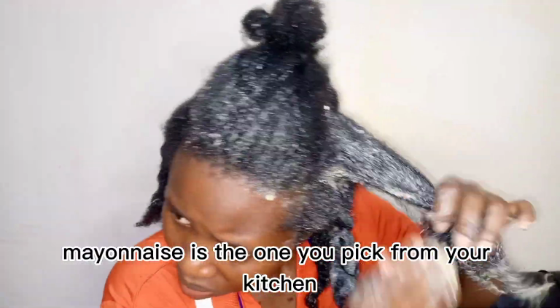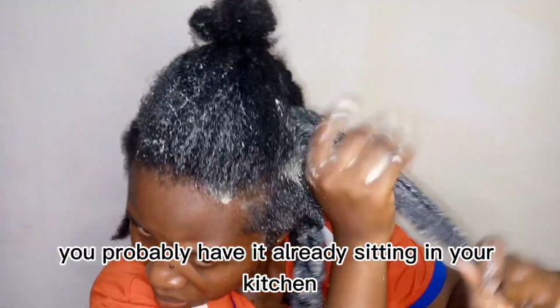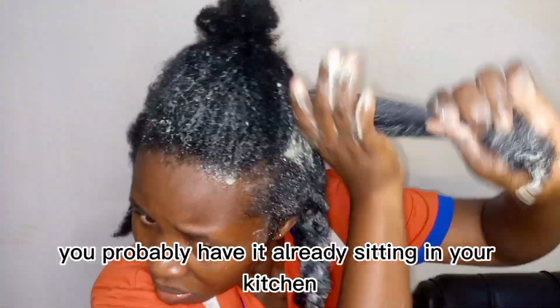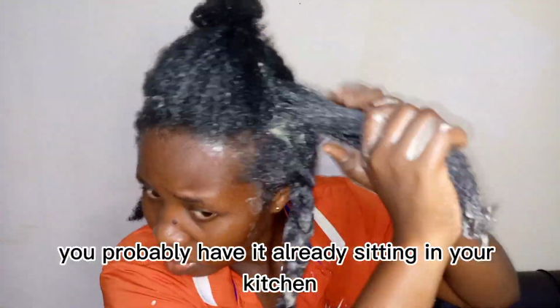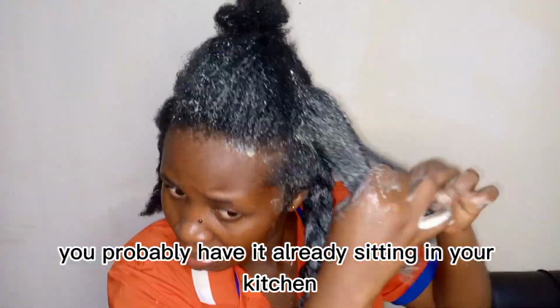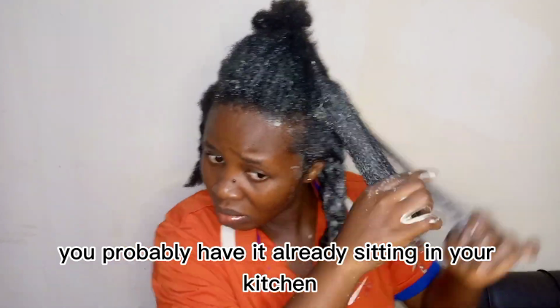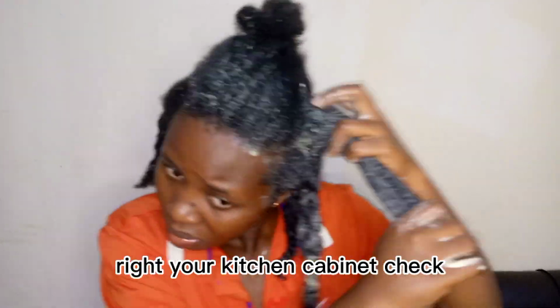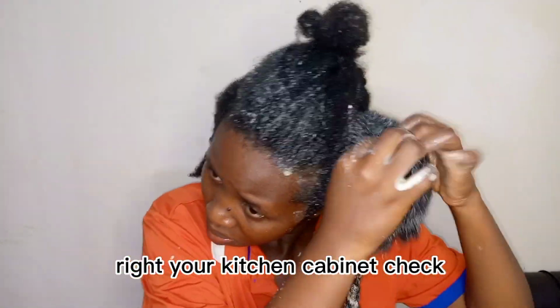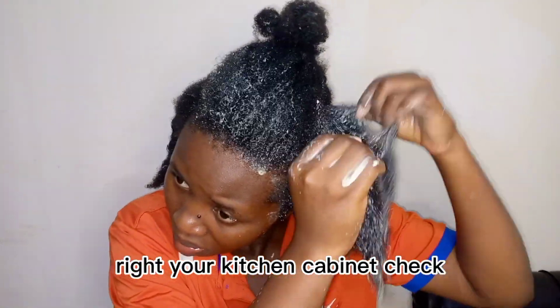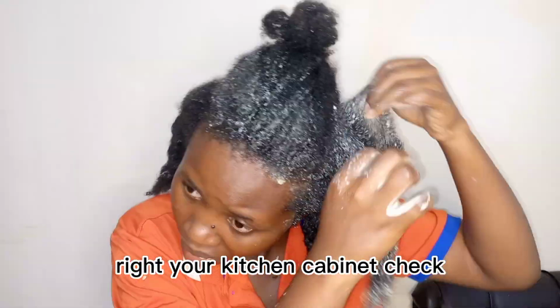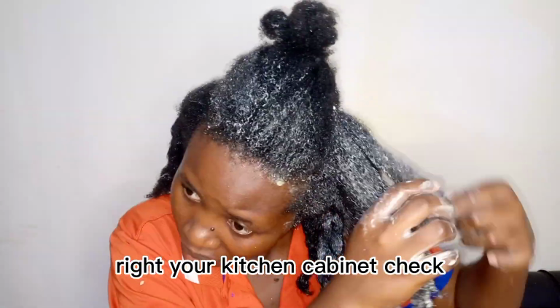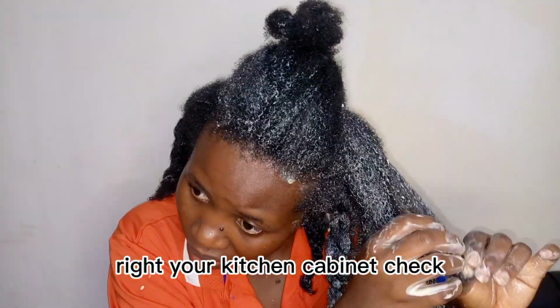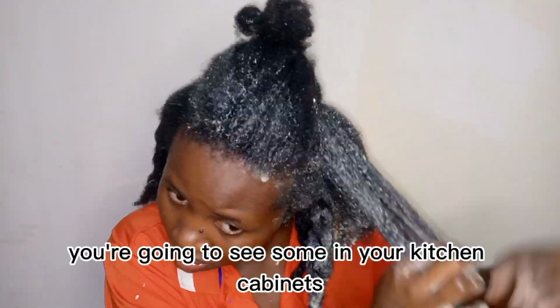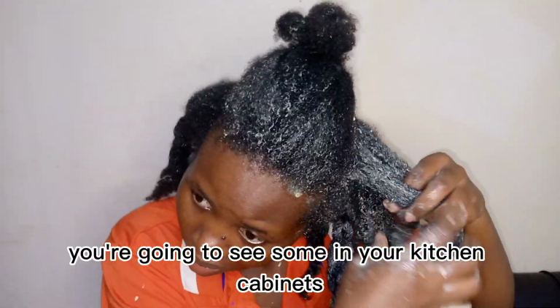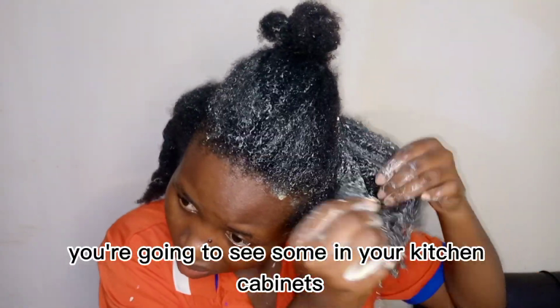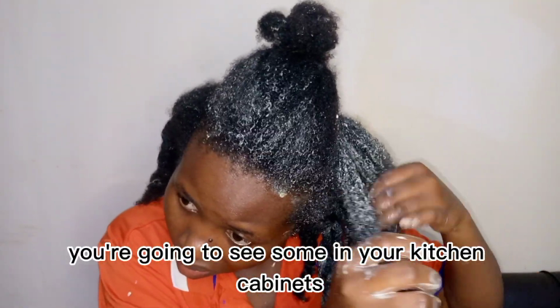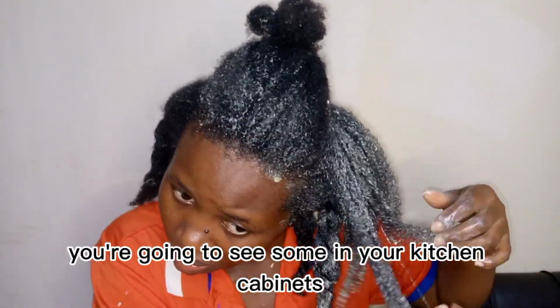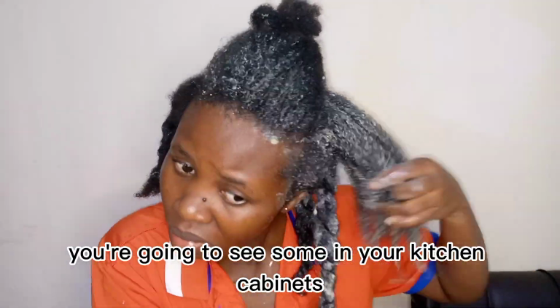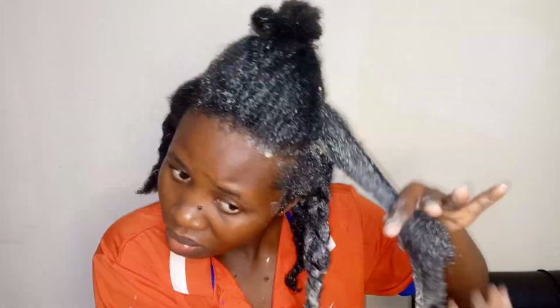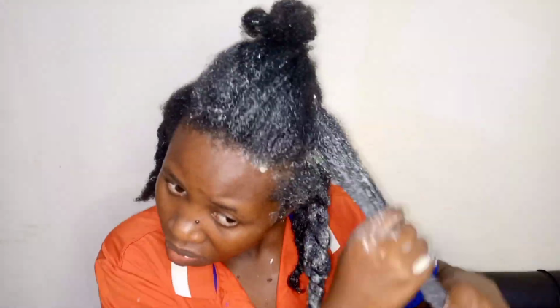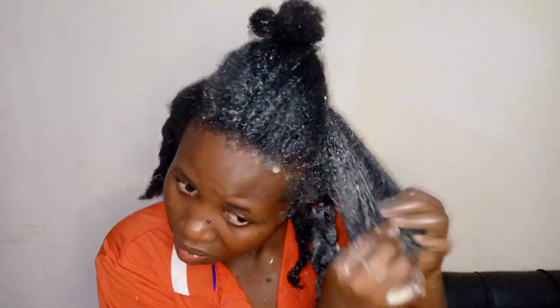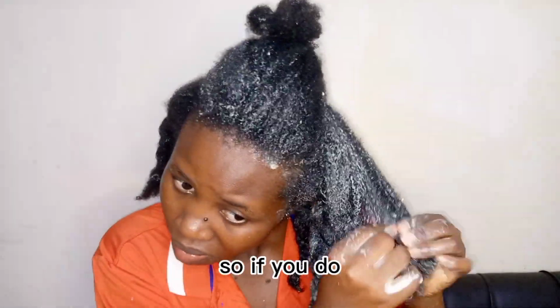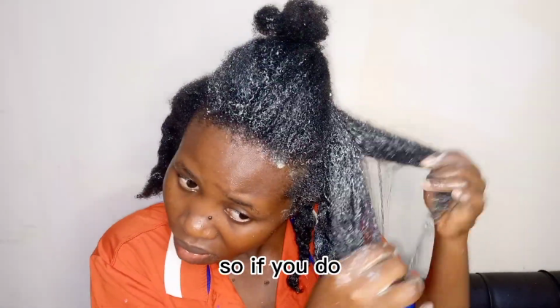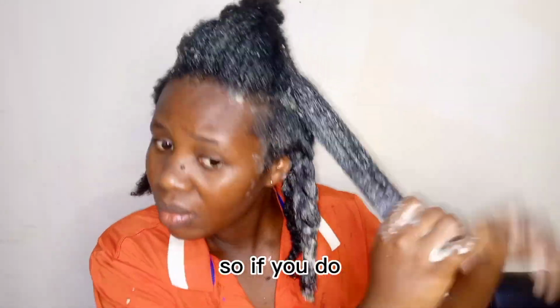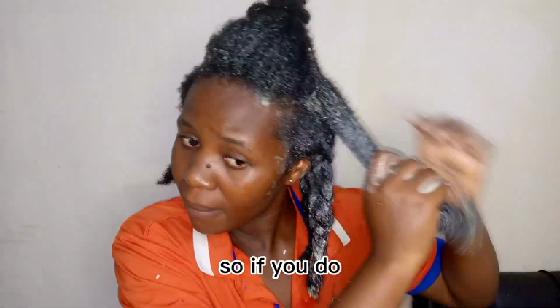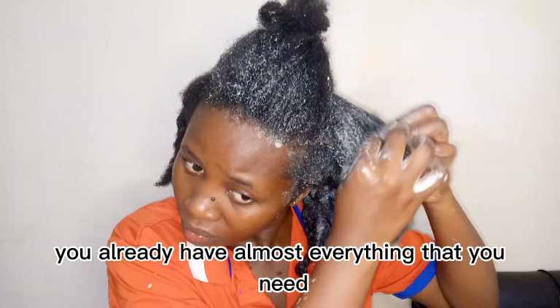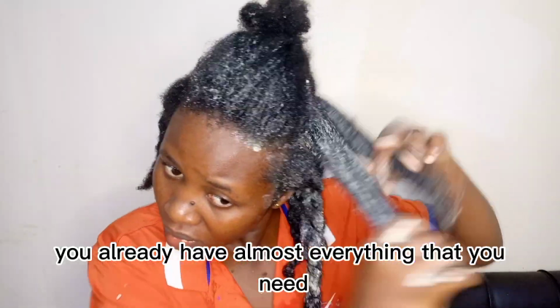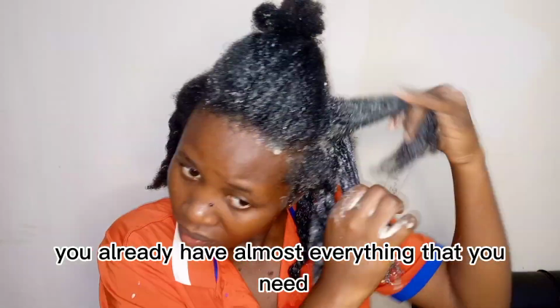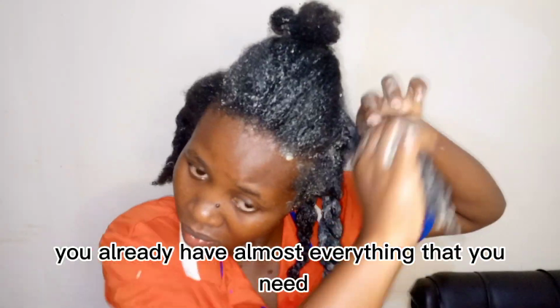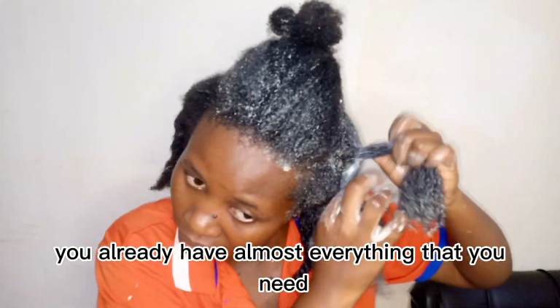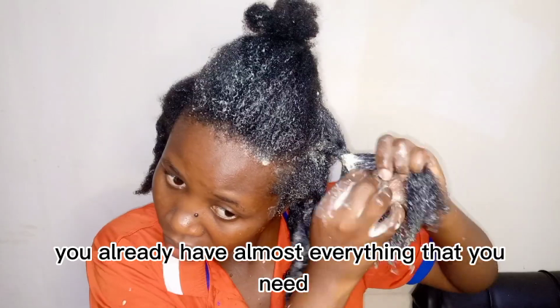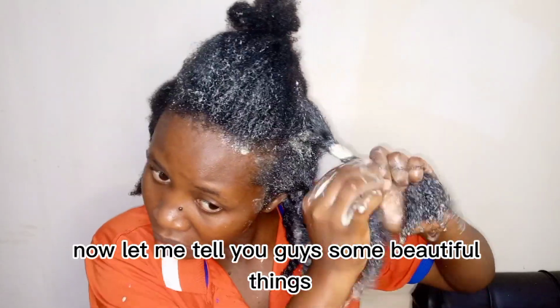Check your kitchen cabinet — you probably already have almost everything you need. Now let me tell you some beautiful things.